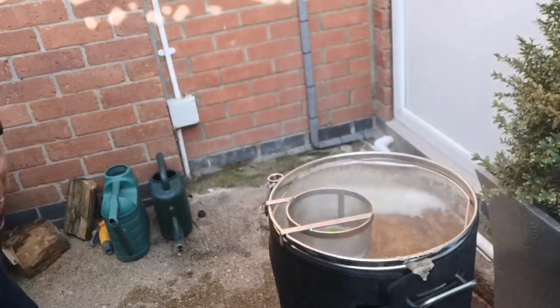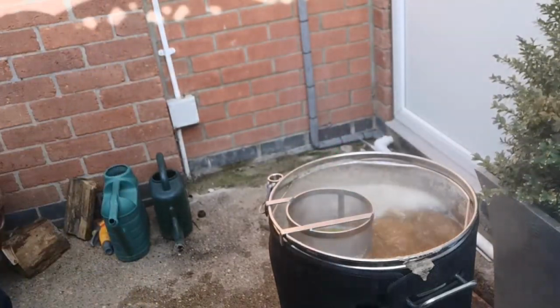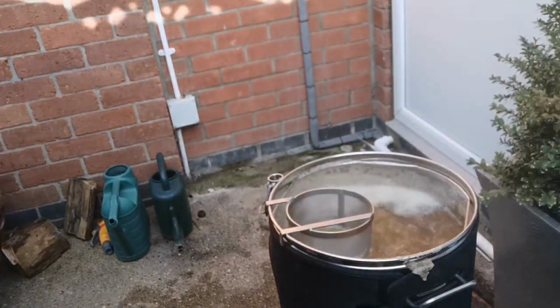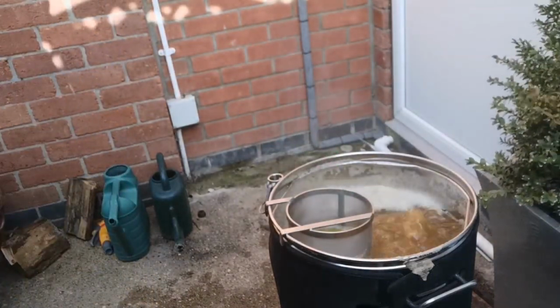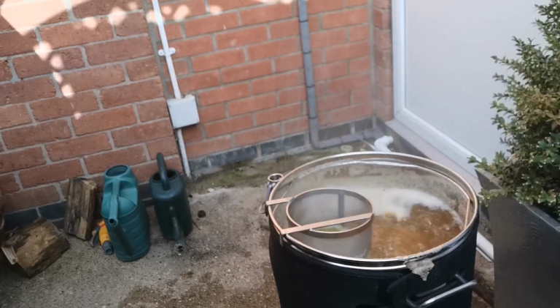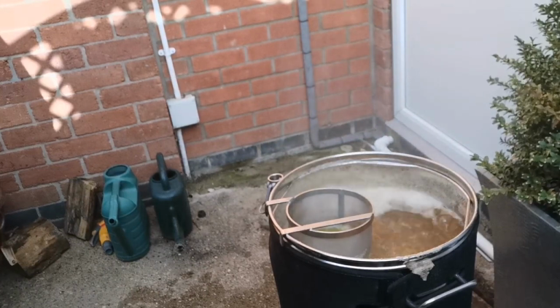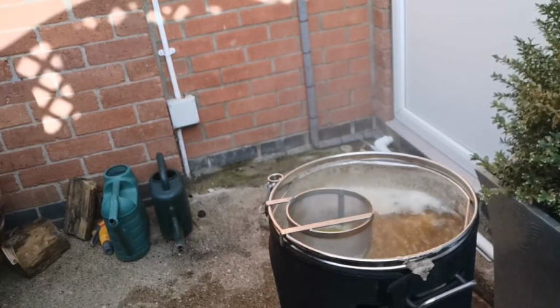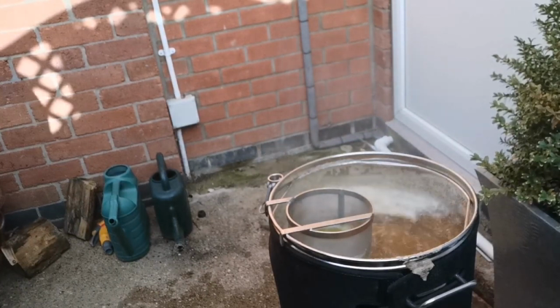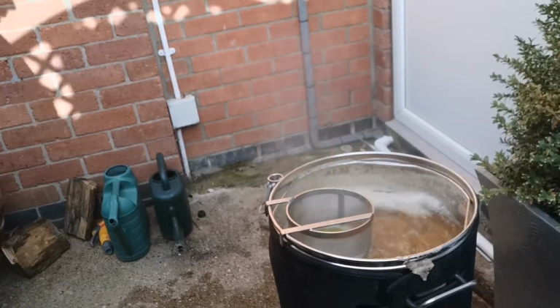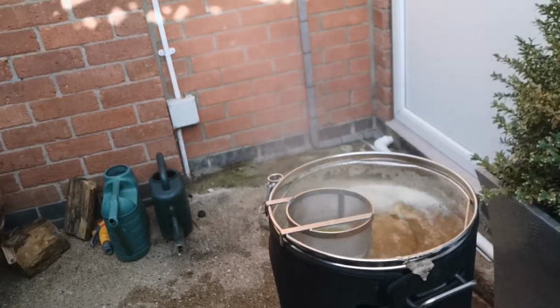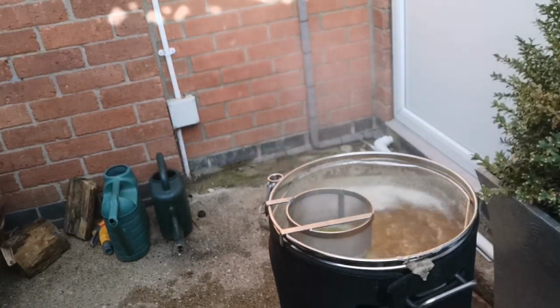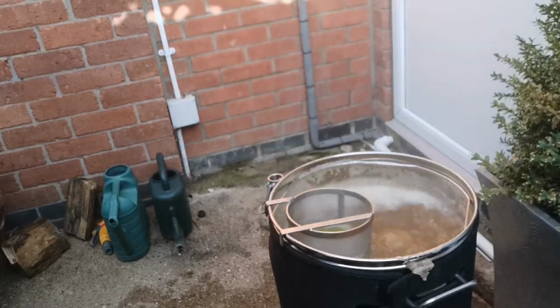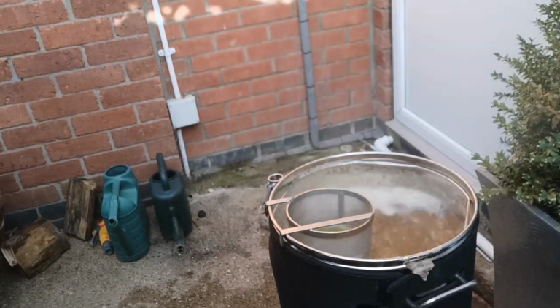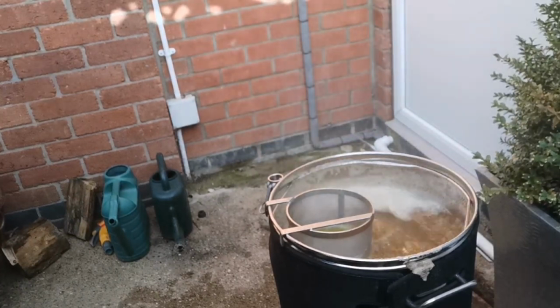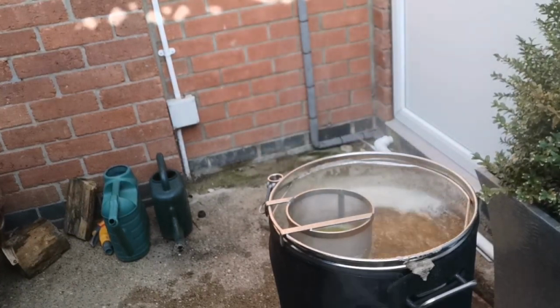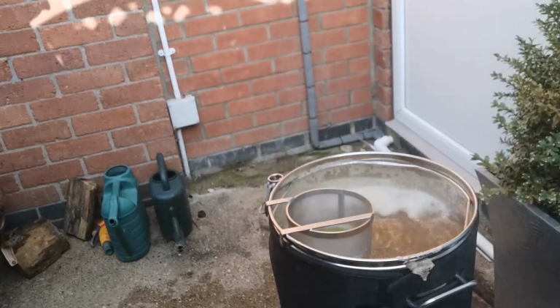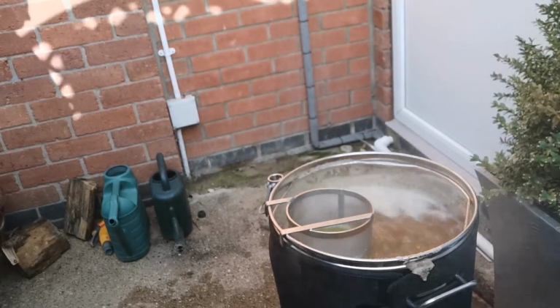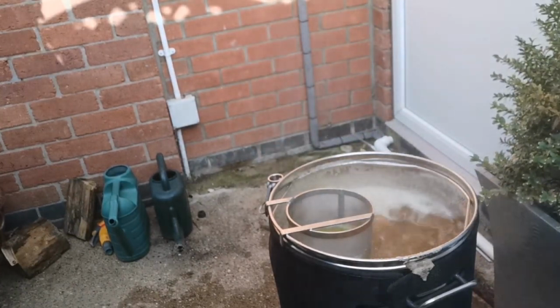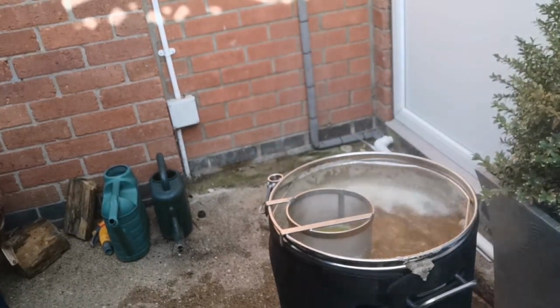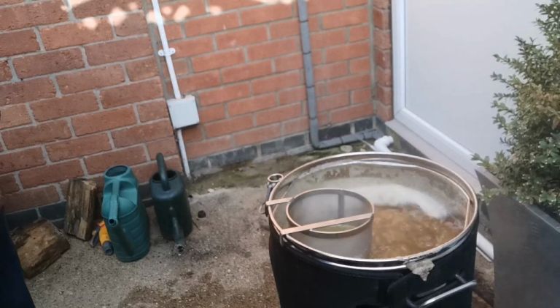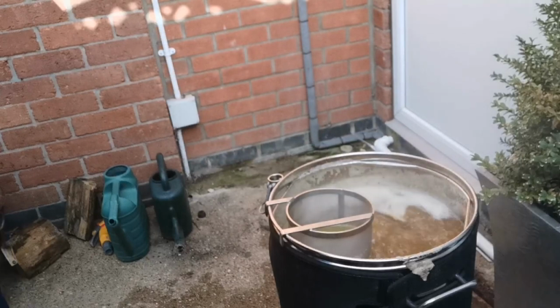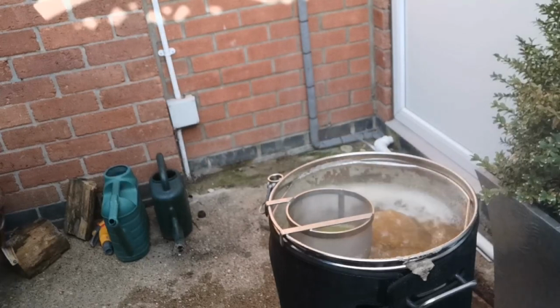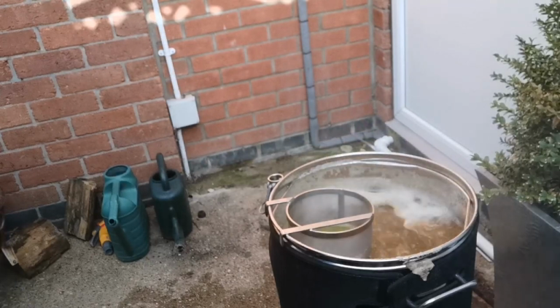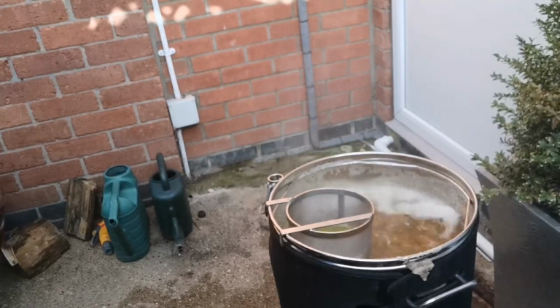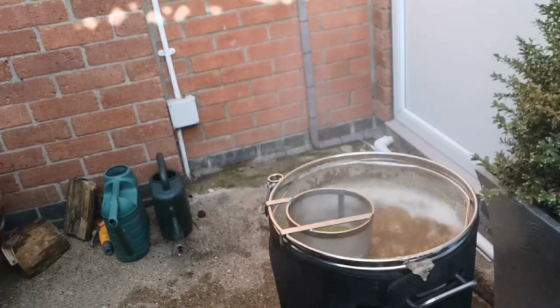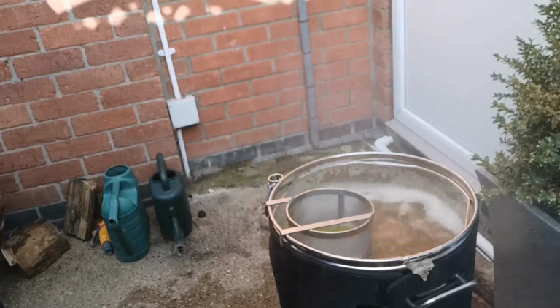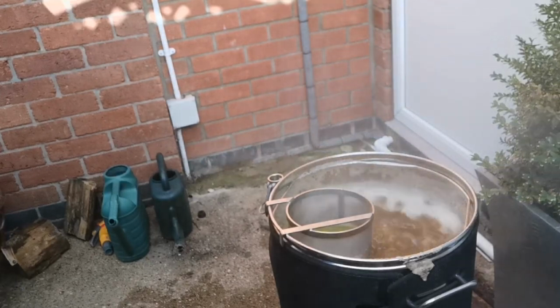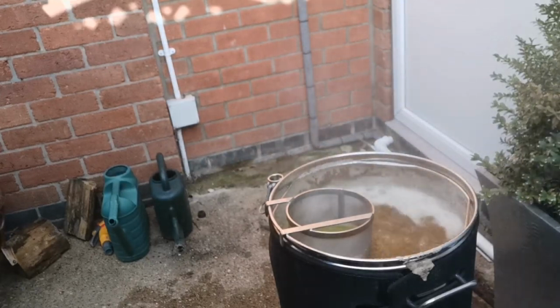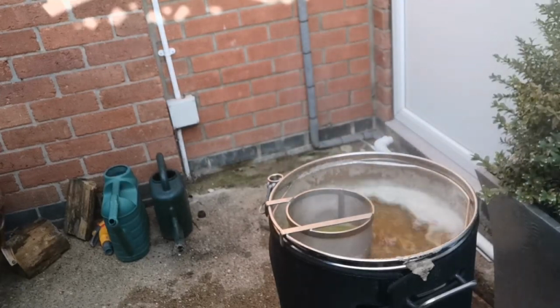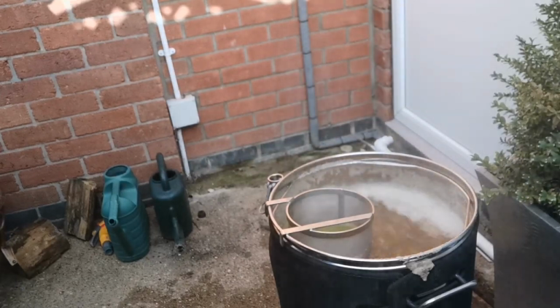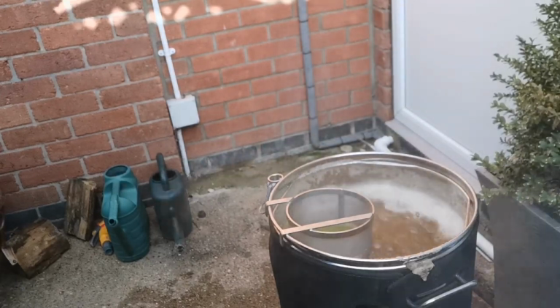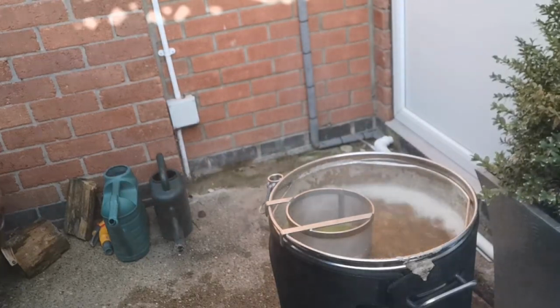Let that boil for an hour — actually I will let that boil for 45 minutes, and then we're going to have a Whirlfloc tablet, or a Protofloc tablet, which I'd like to say.